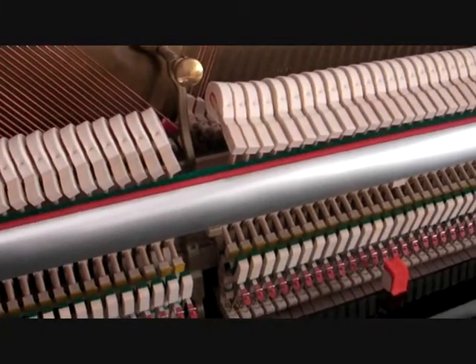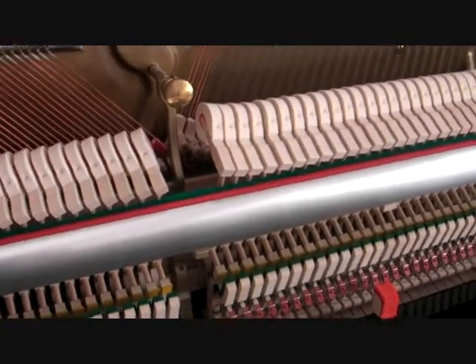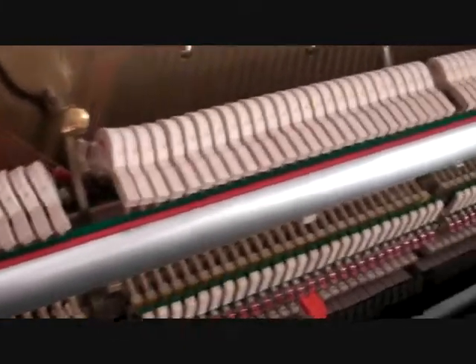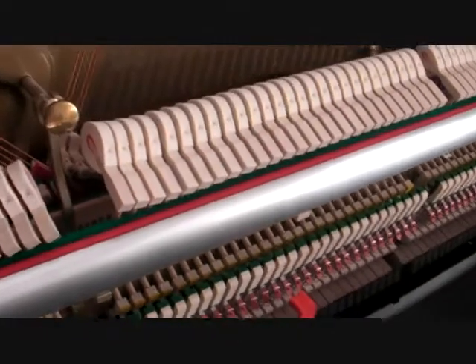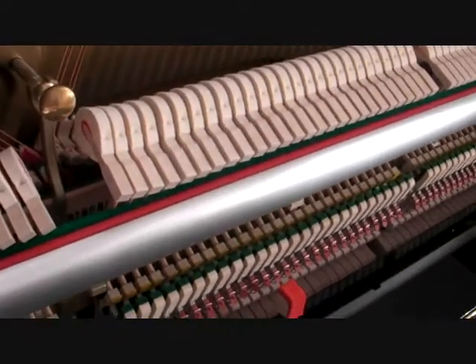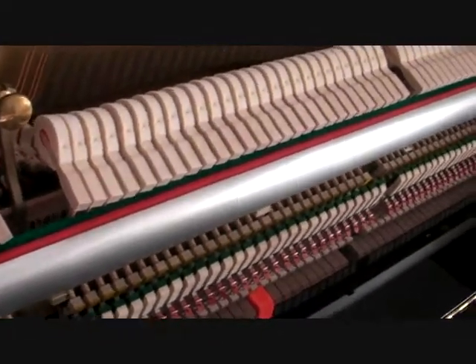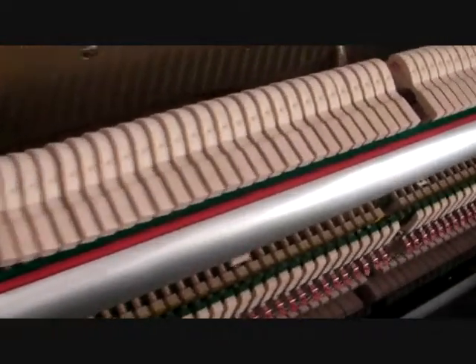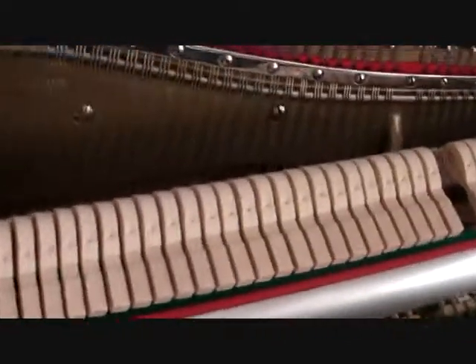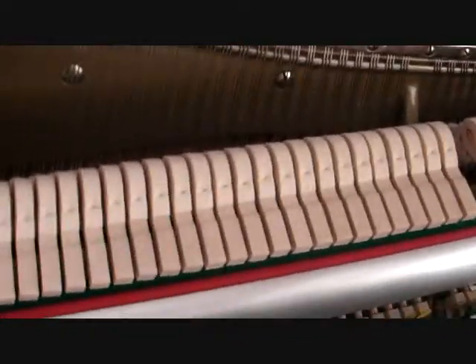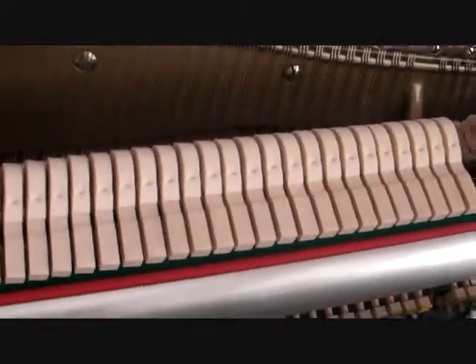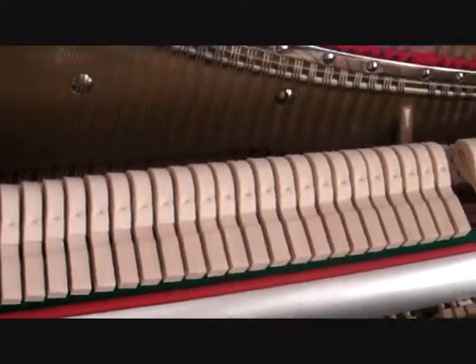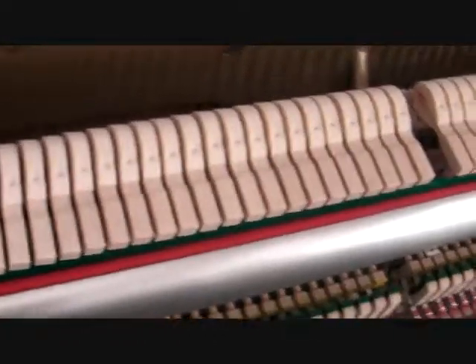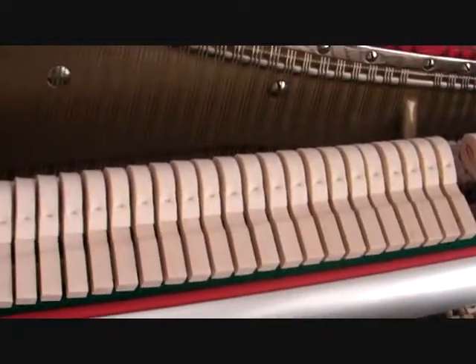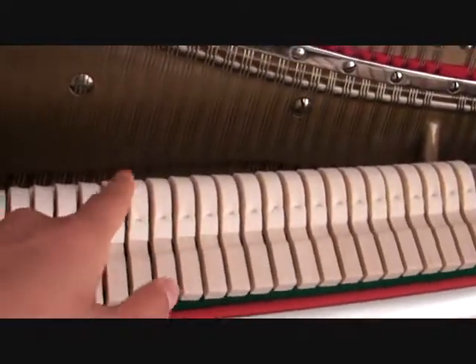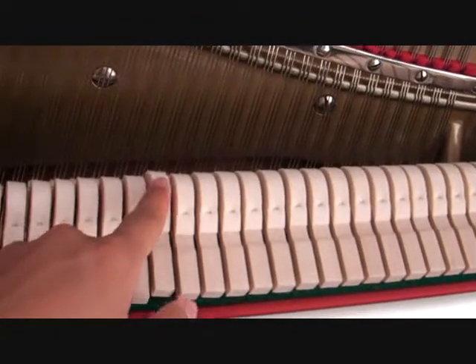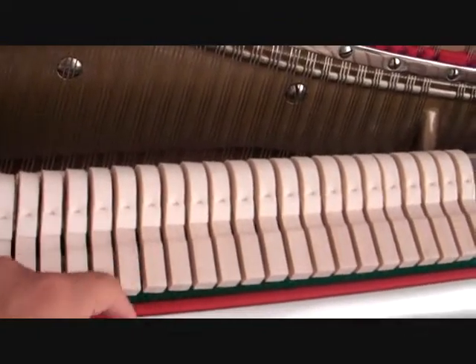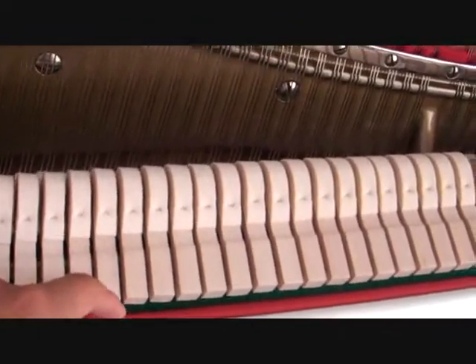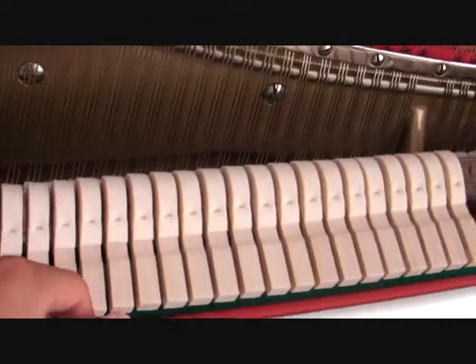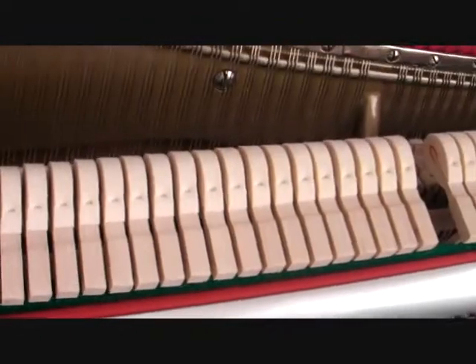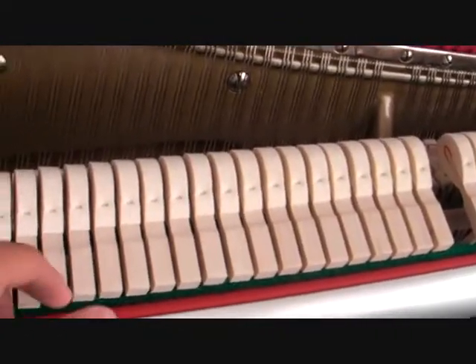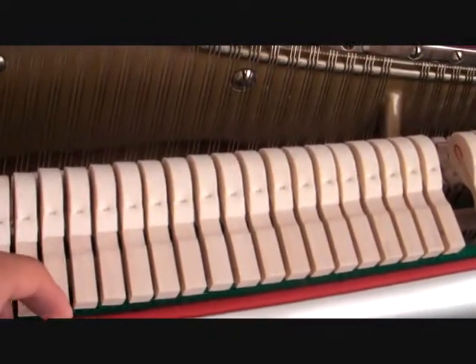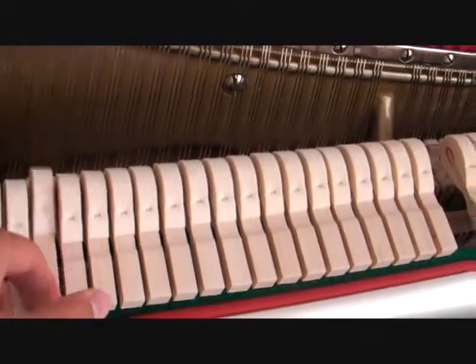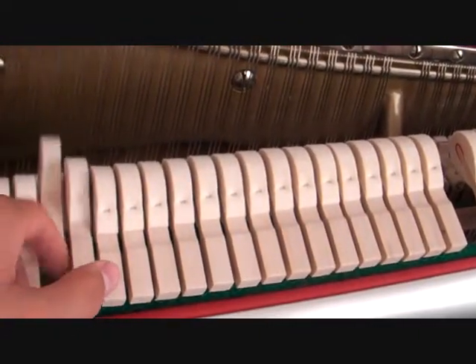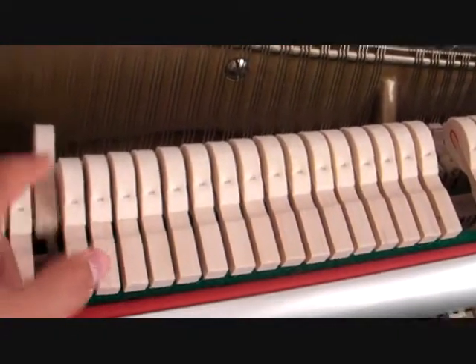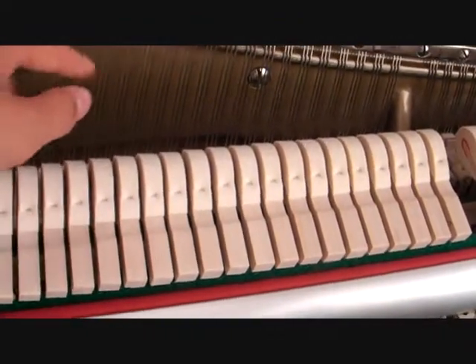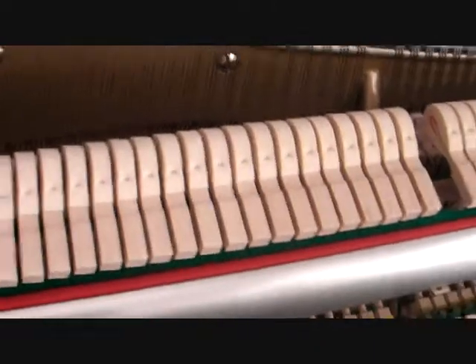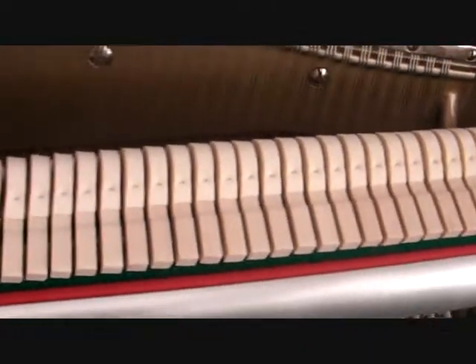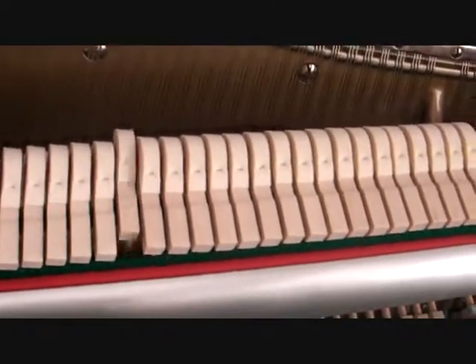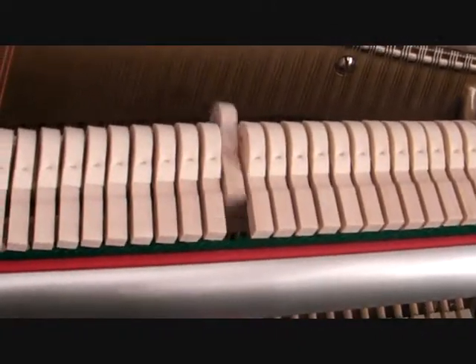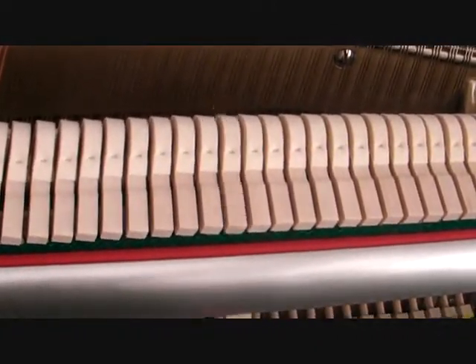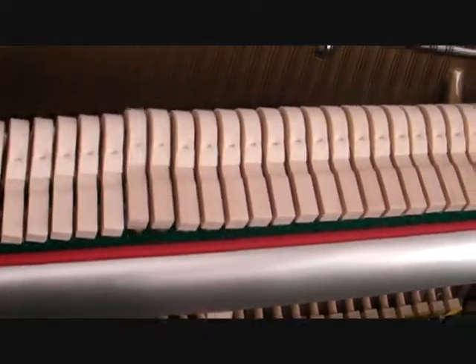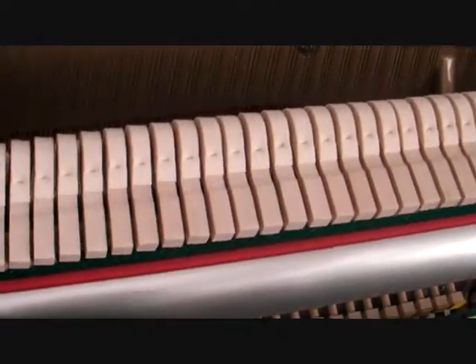Today I'm going to show you guys what the inside of an upright piano looks like. These are the pegs — they're felt-tipped, and when you play the note, it hits the string behind it to make a noise.